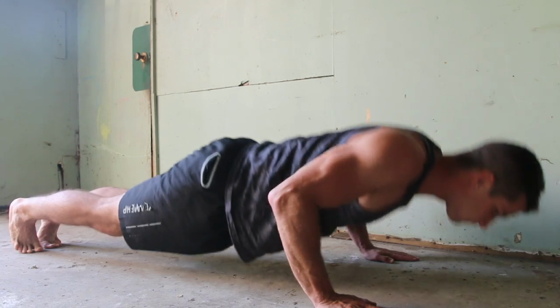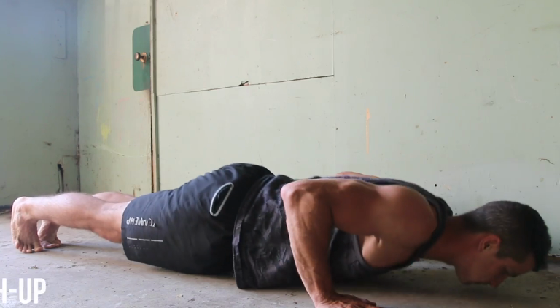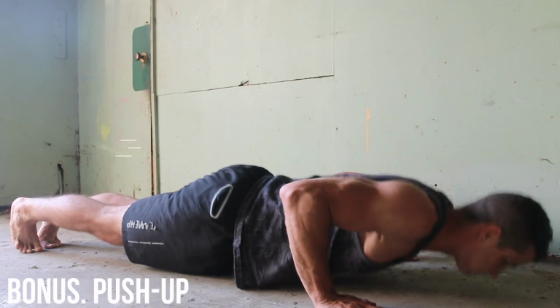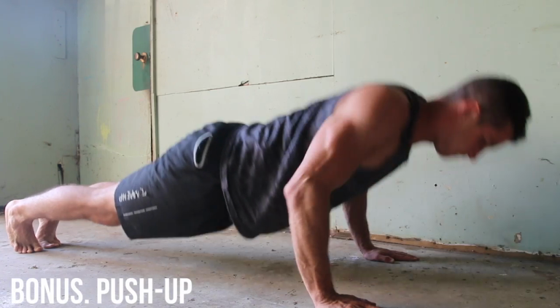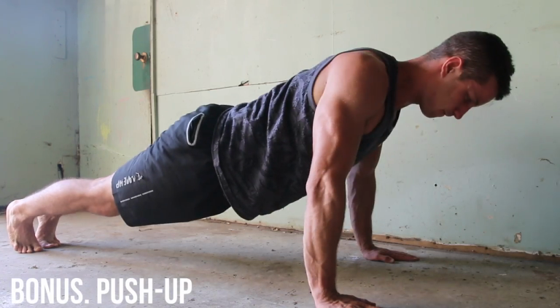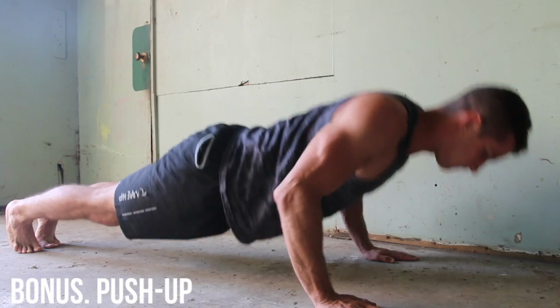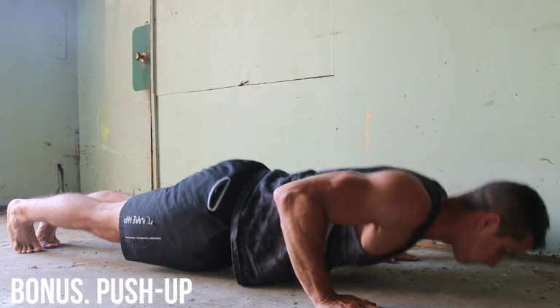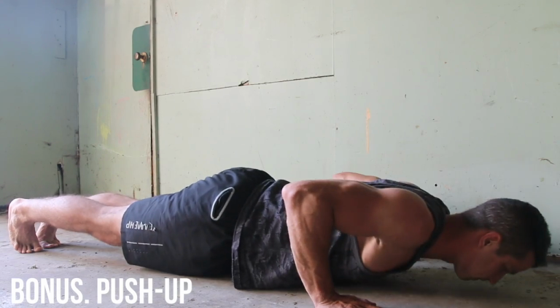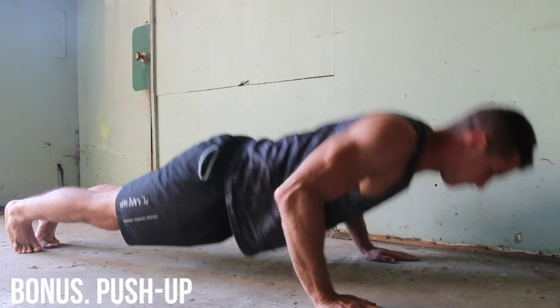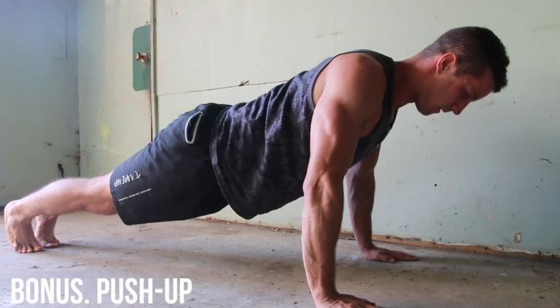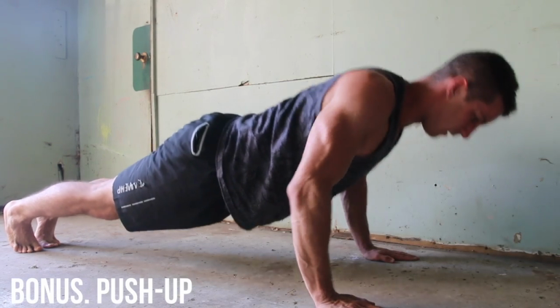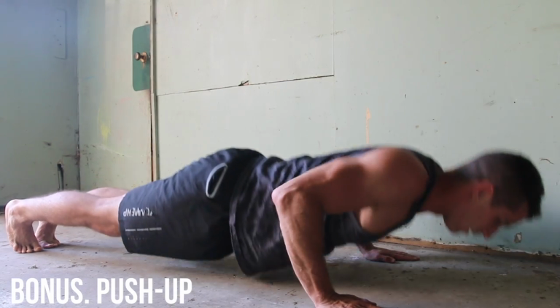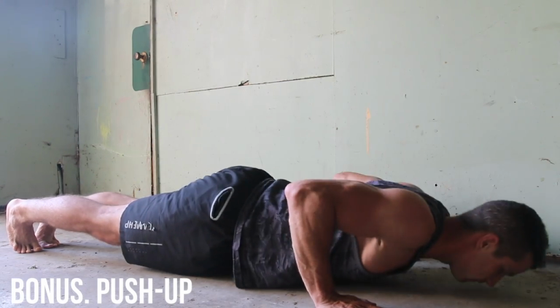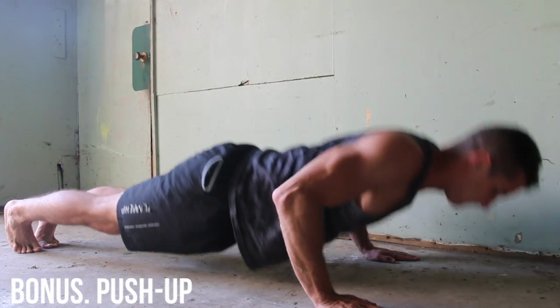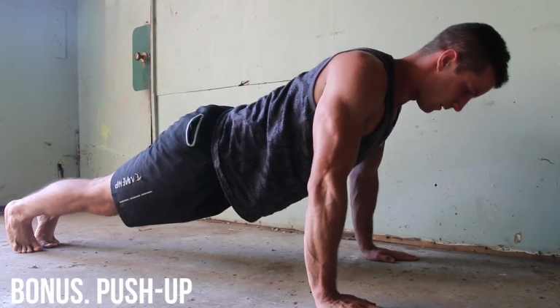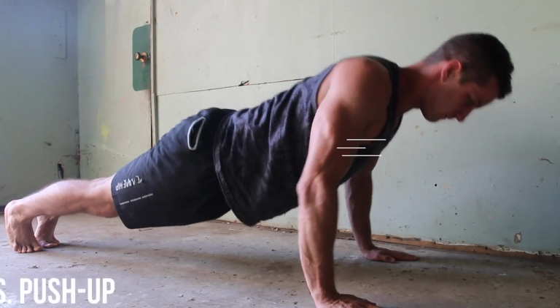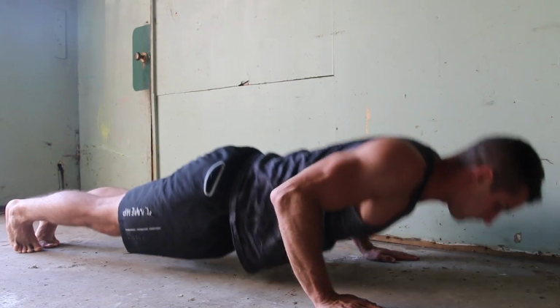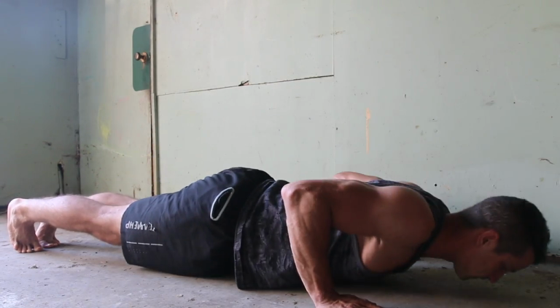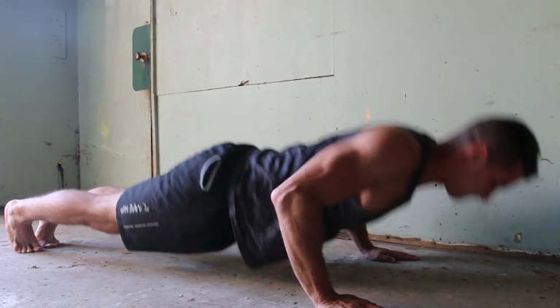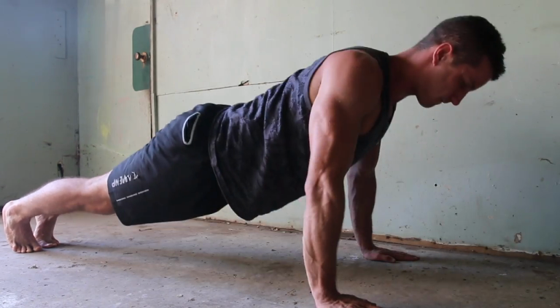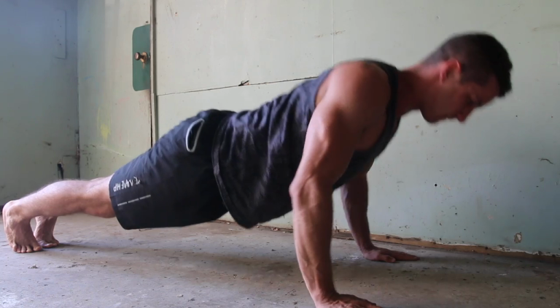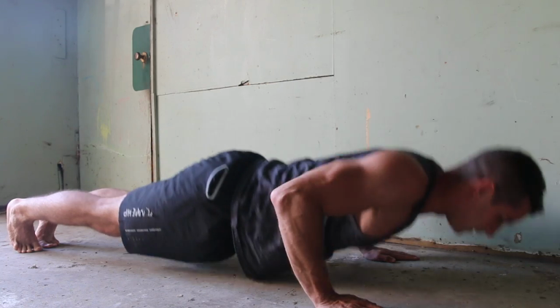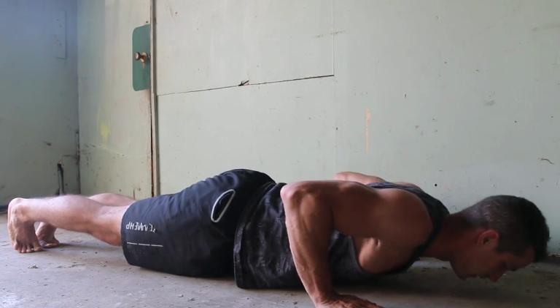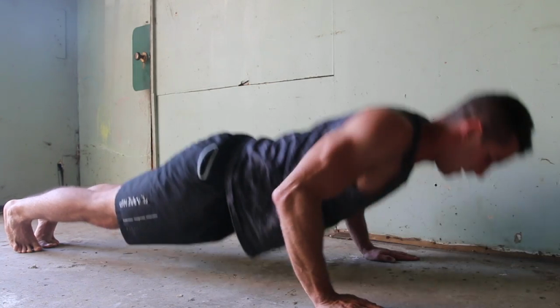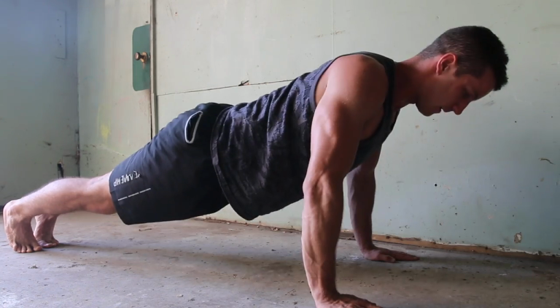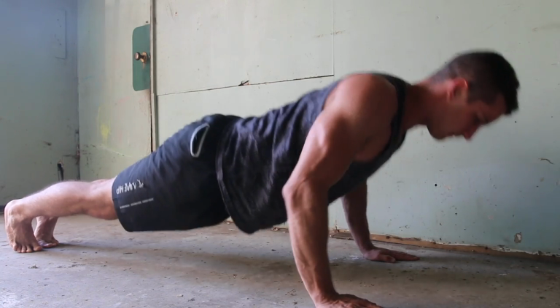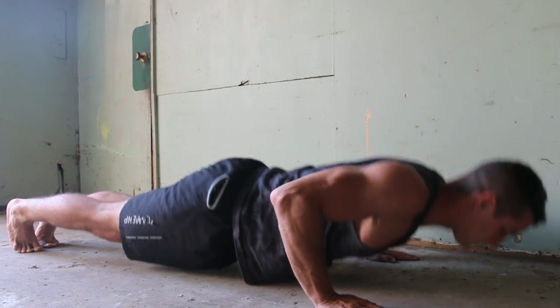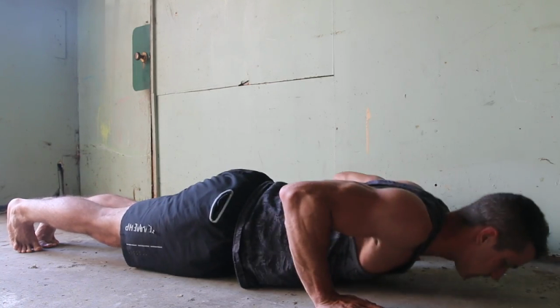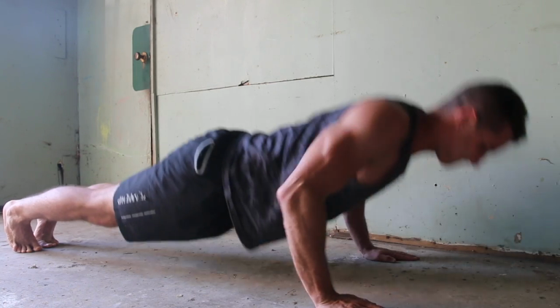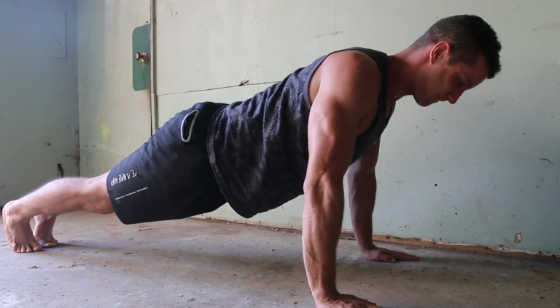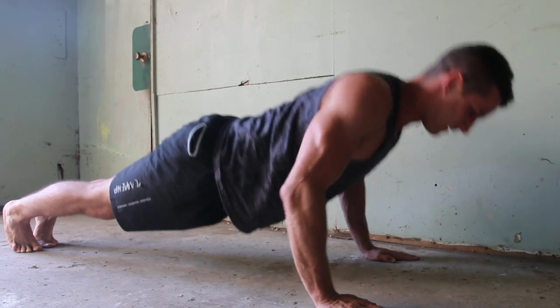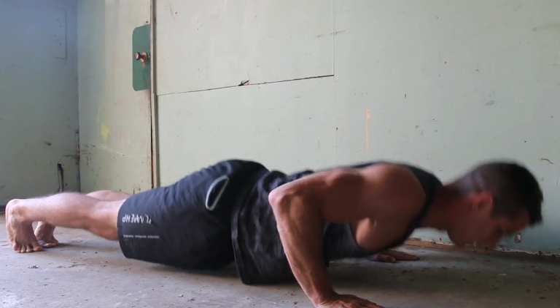Last but not least, I think this is very overlooked. I think some people think they're way past the stage to do push-ups, but in my opinion it's a fantastic exercise. Usually I'll do about three to five sets of twenty to thirty reps.